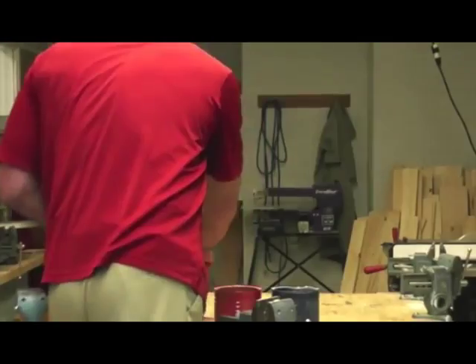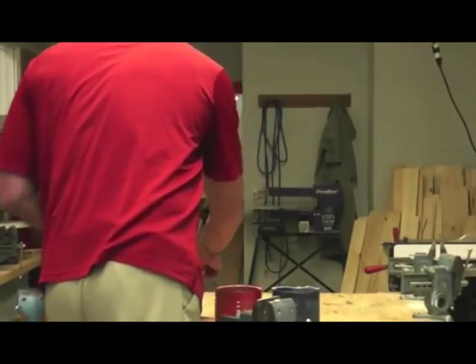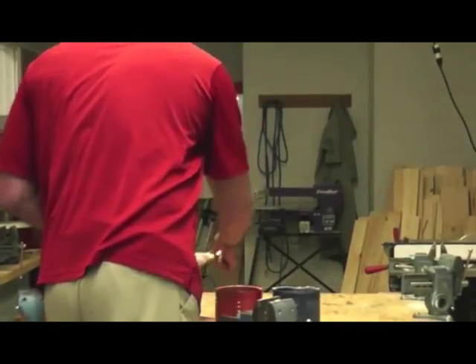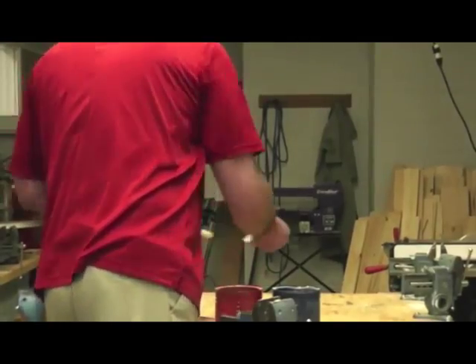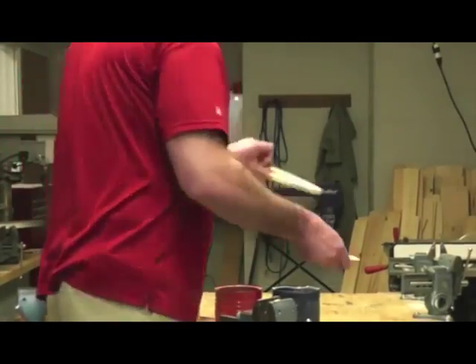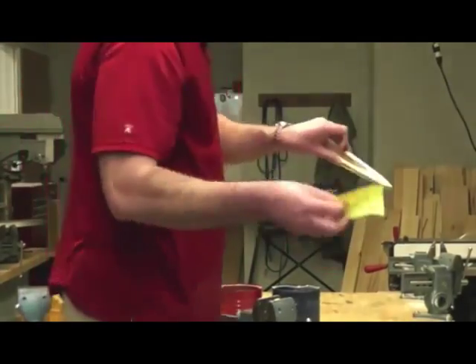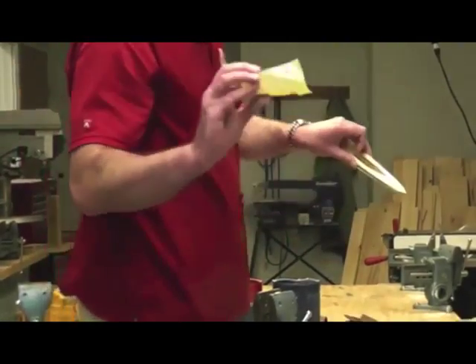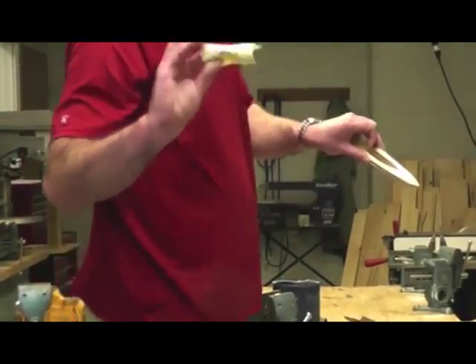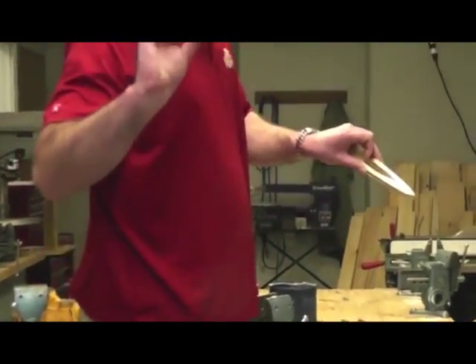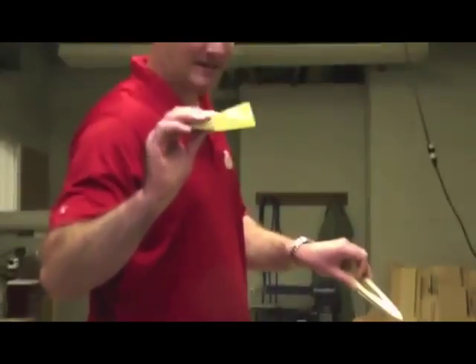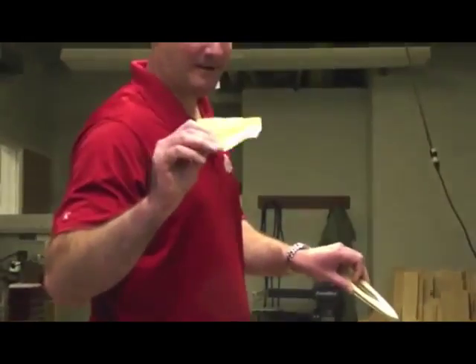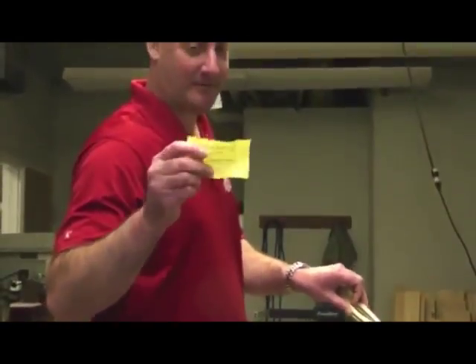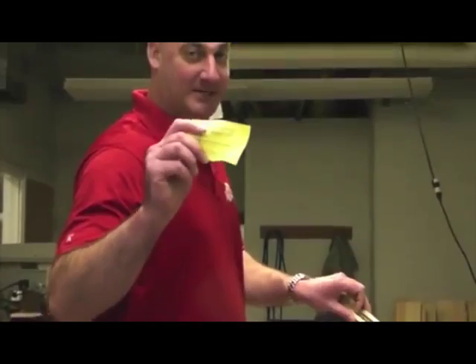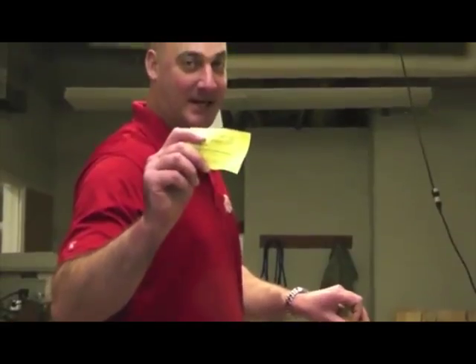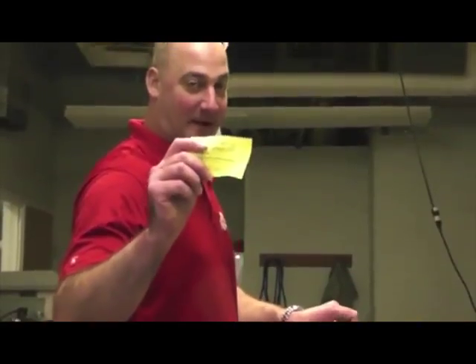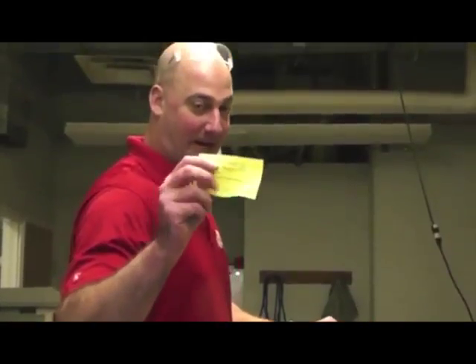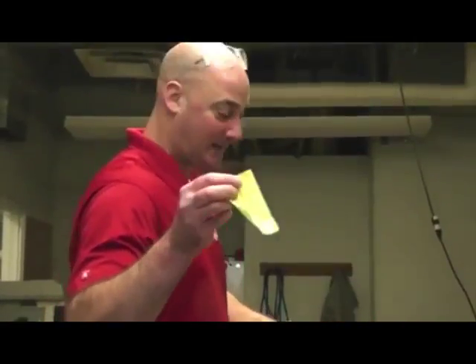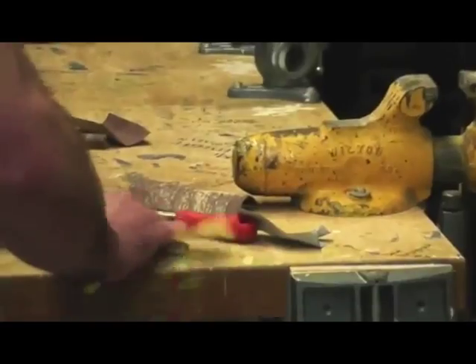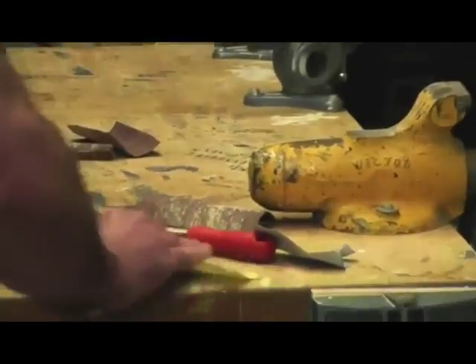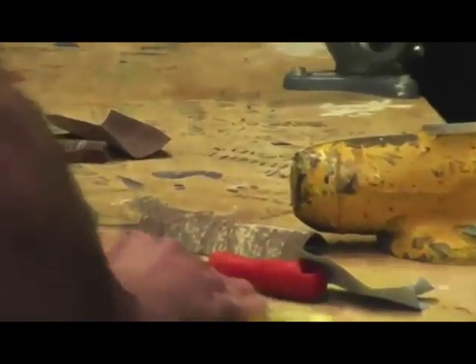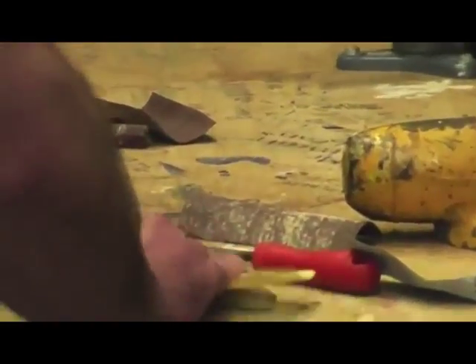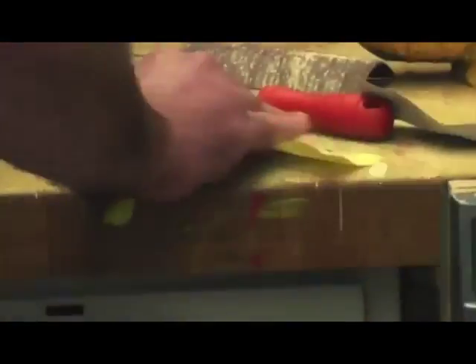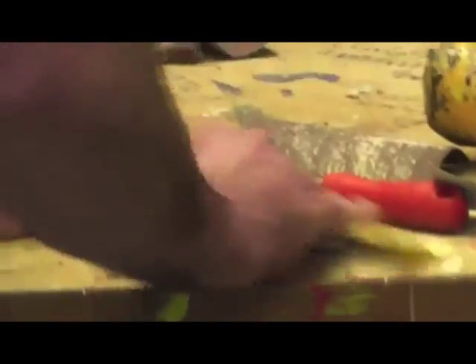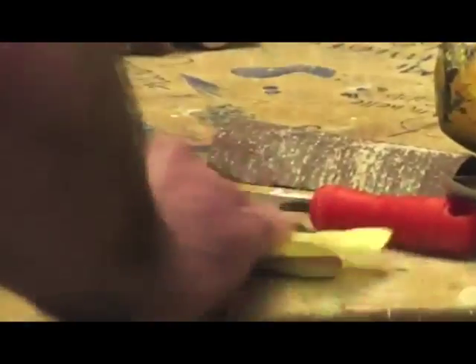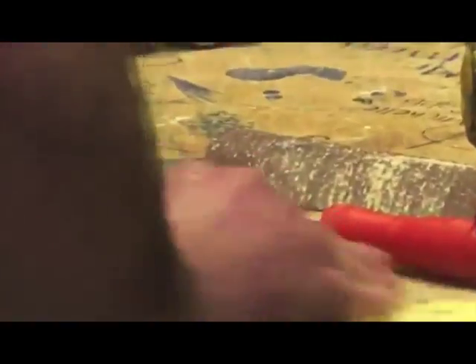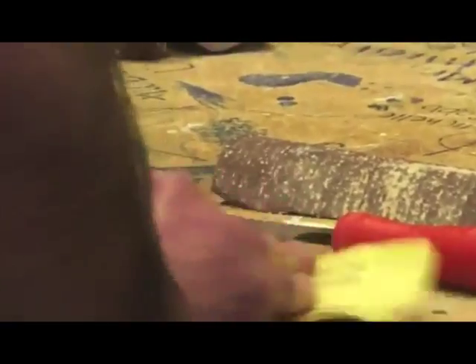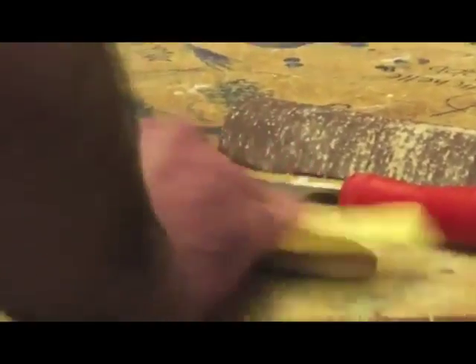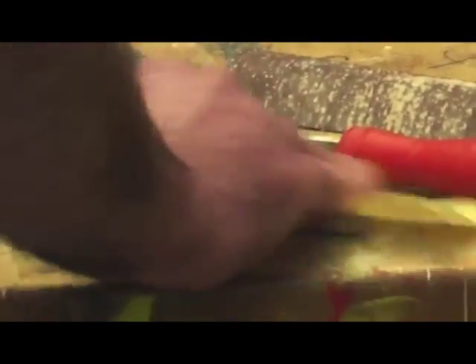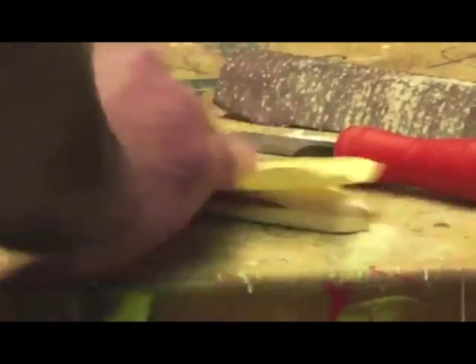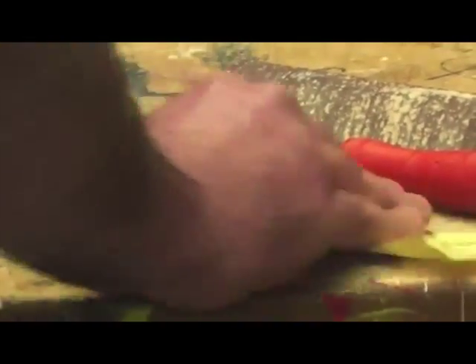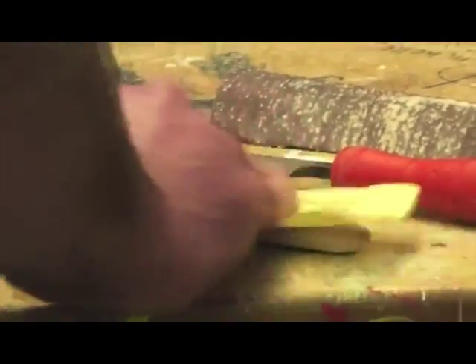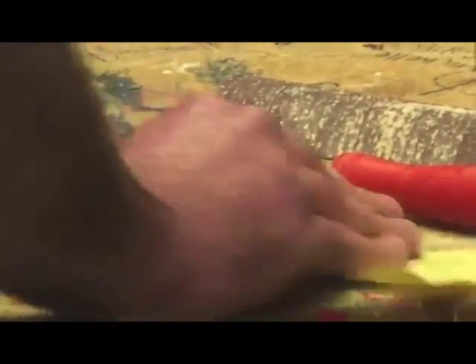Then the final step is the fine sandpaper, which has a yellow backing. When you're done sanding with this, your car shouldn't feel like wood anymore.